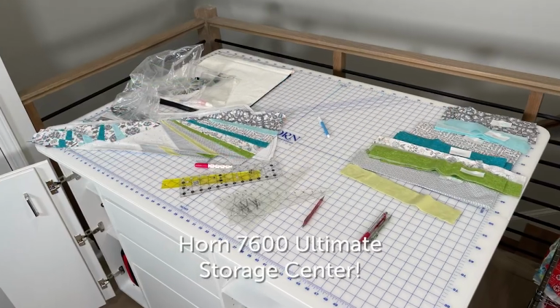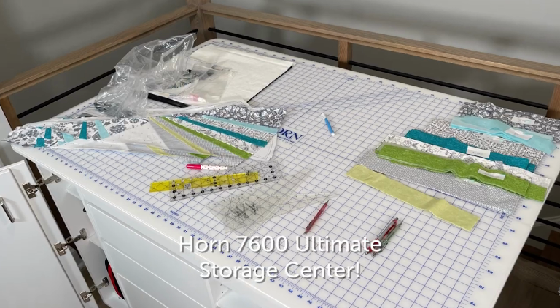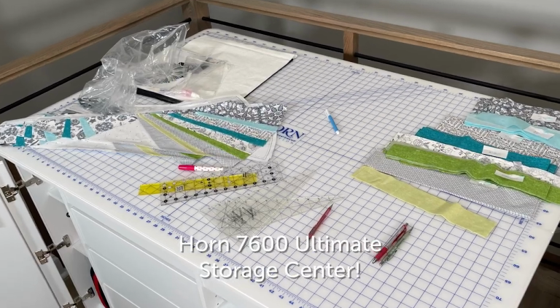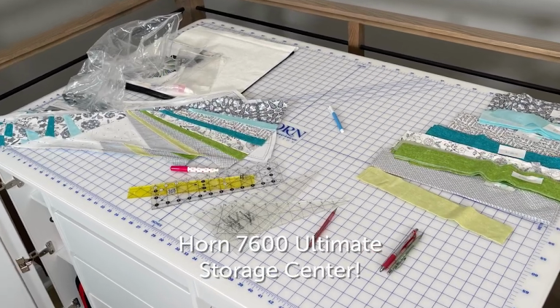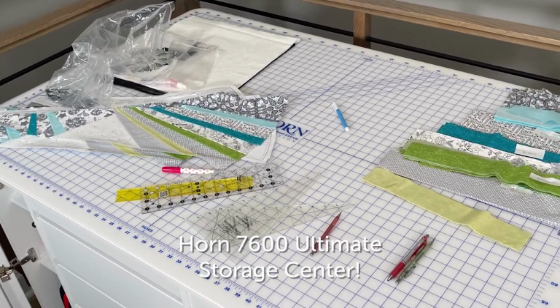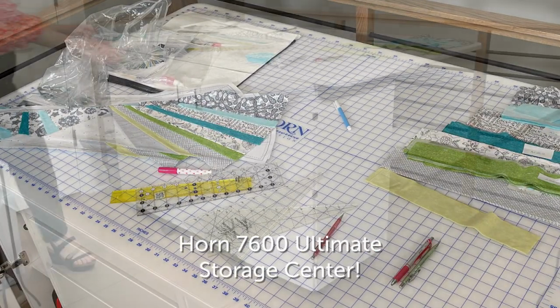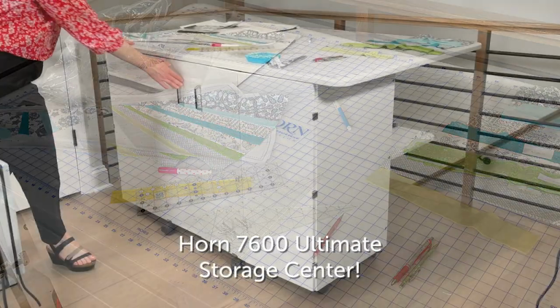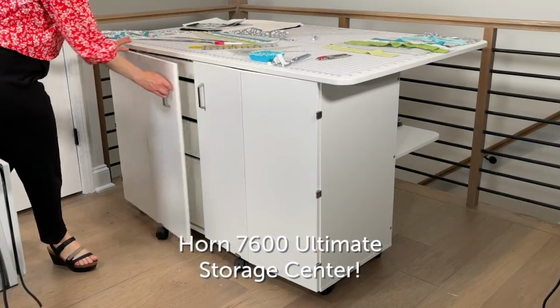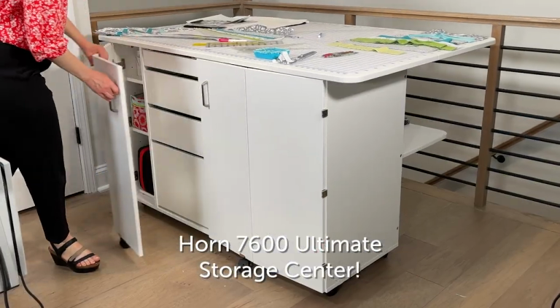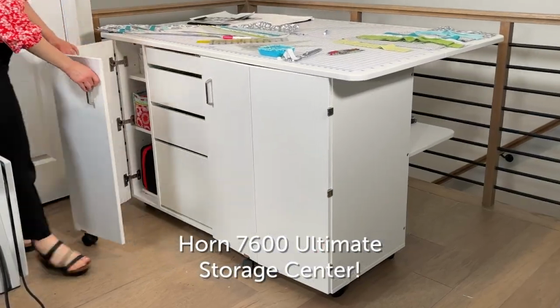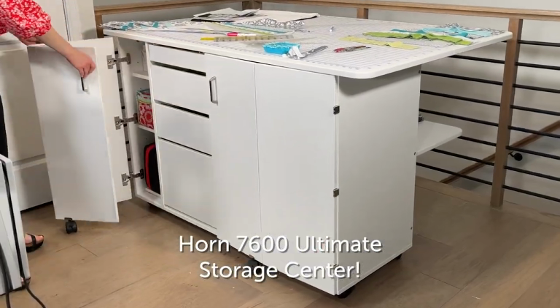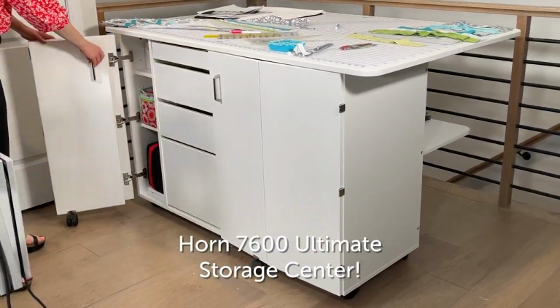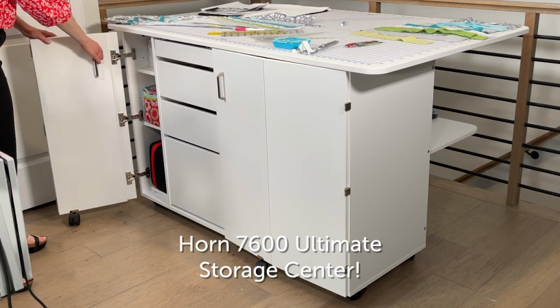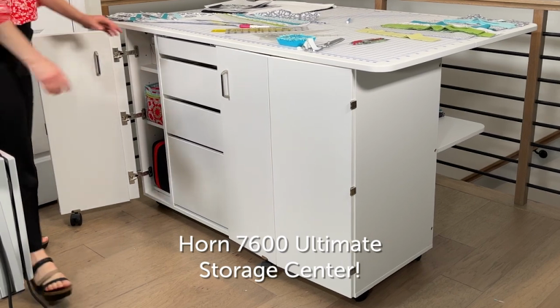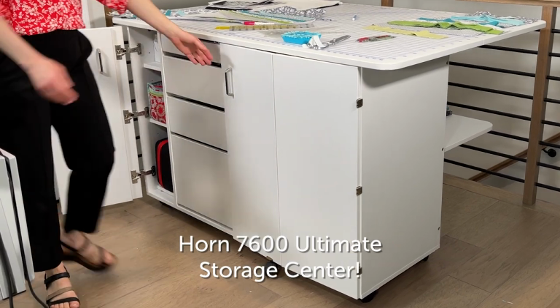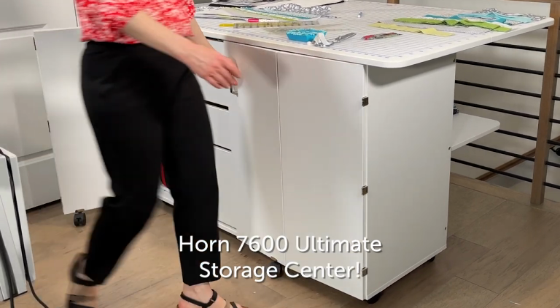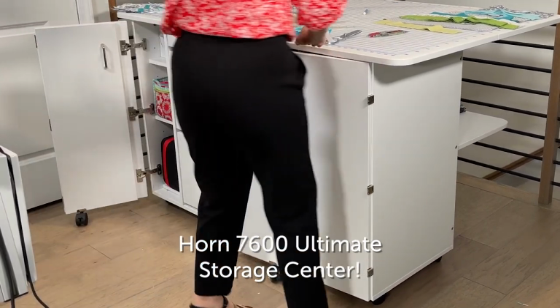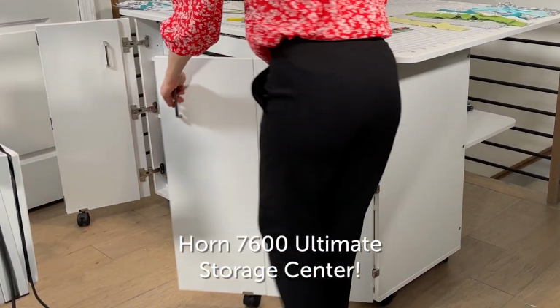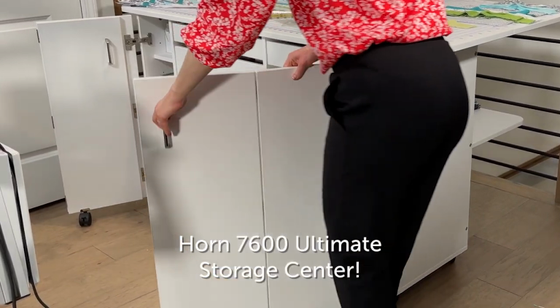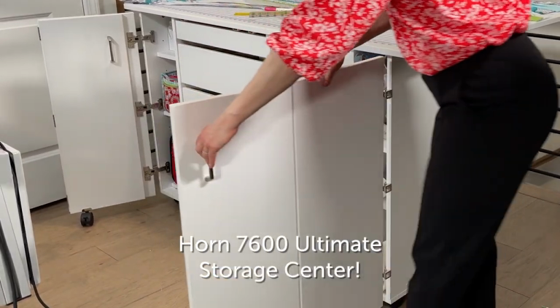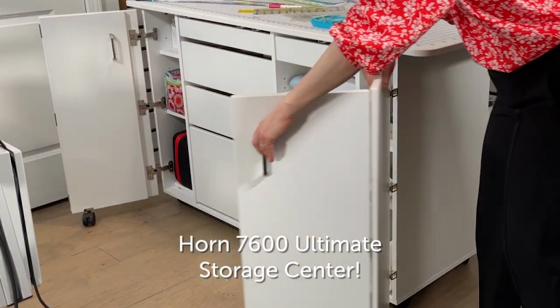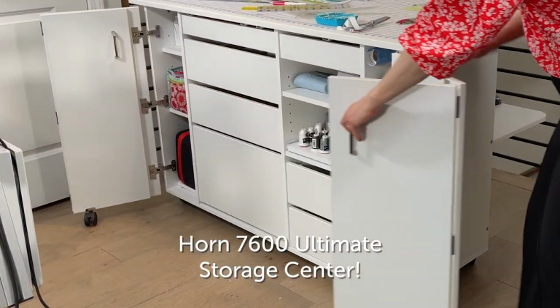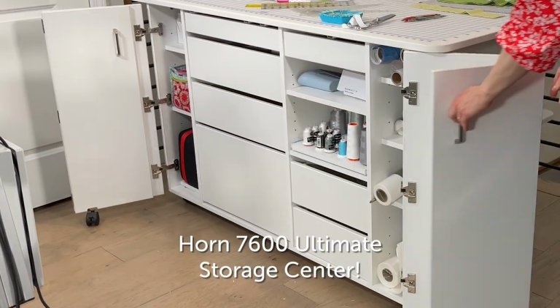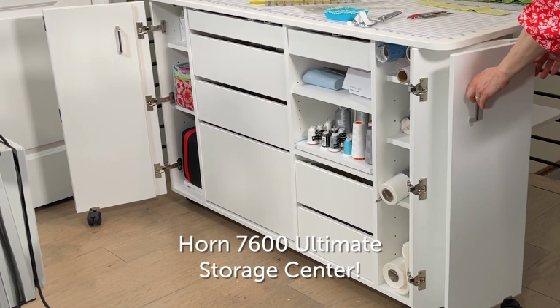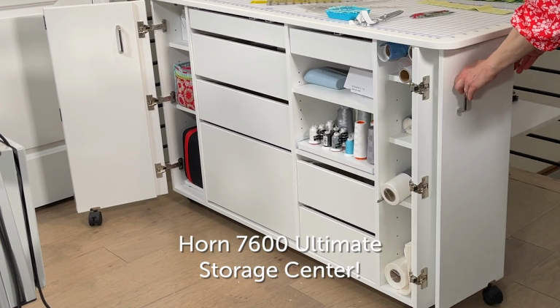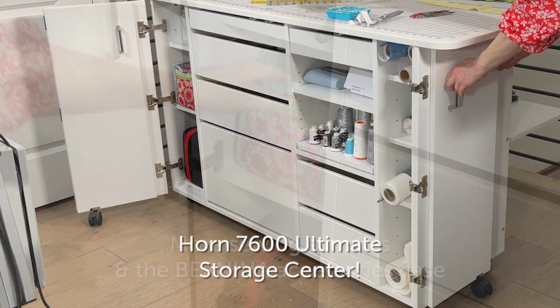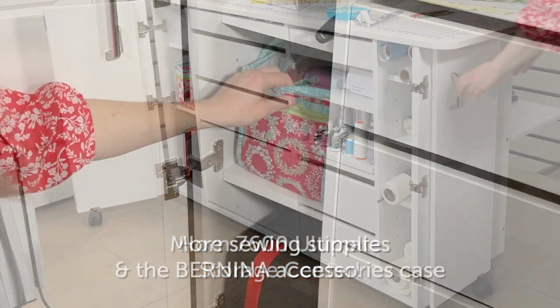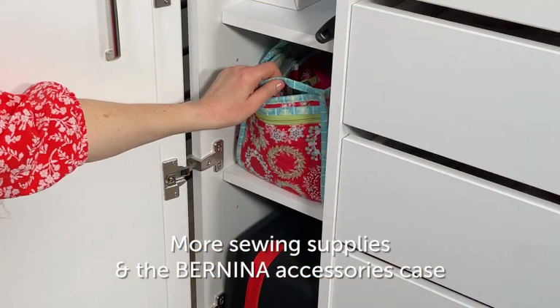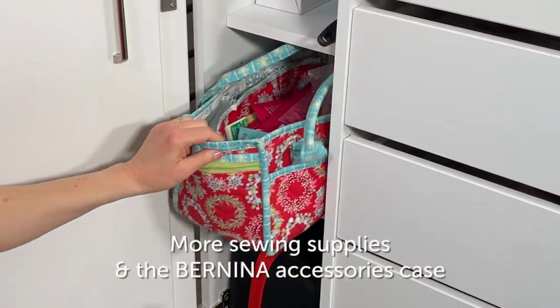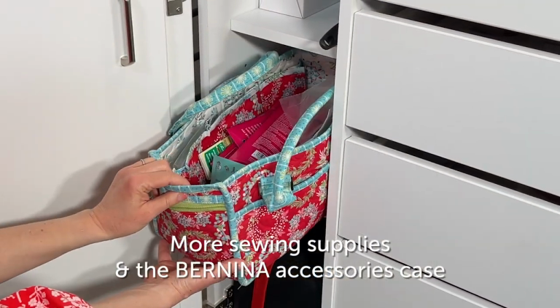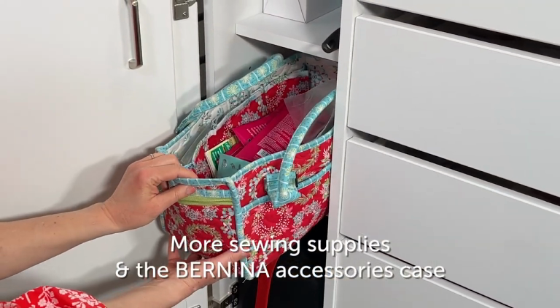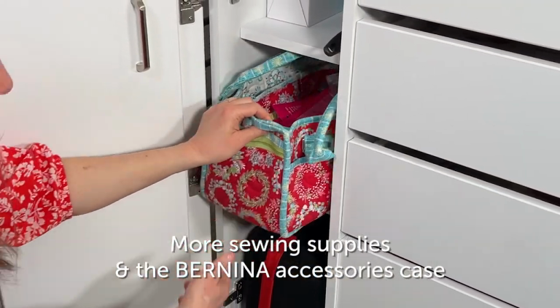Next up is my ultimate storage center — I use this for all cutting. I love this storage center because I can fit so many supplies into it. The accordion doors open and fold back into the sewing center so they stay out of the way.